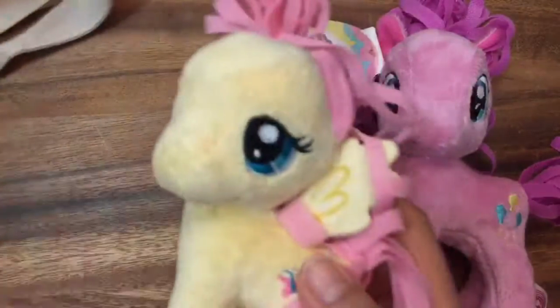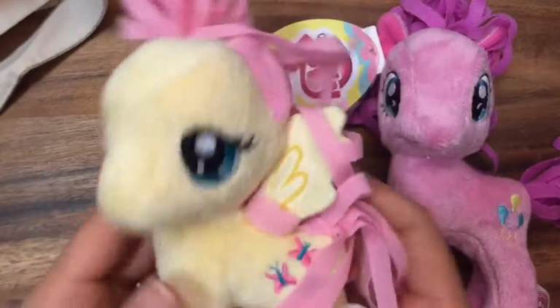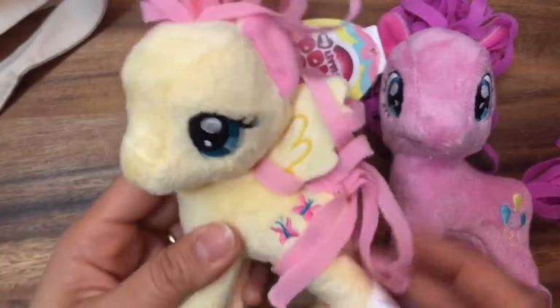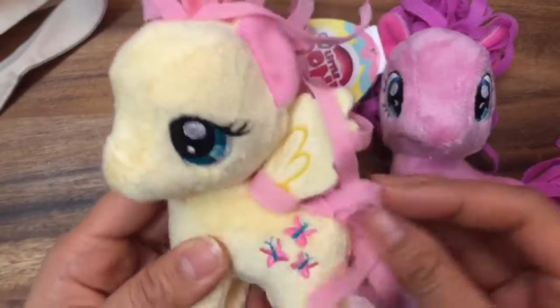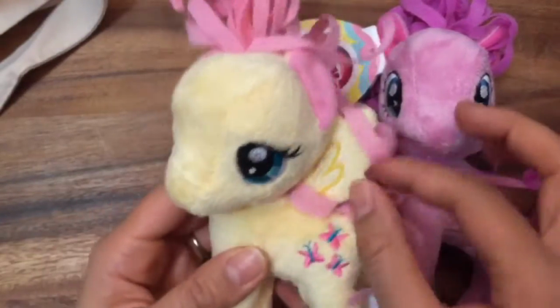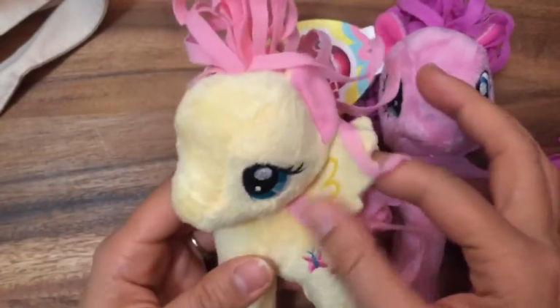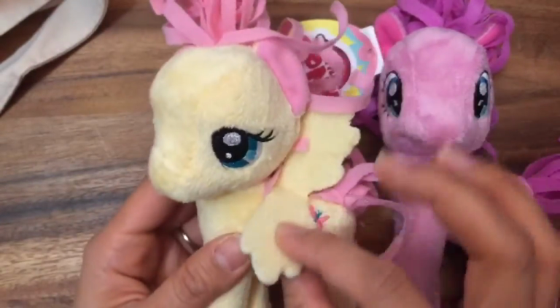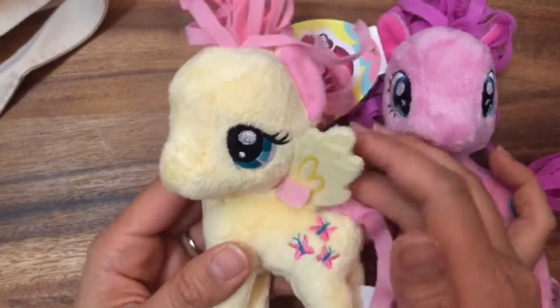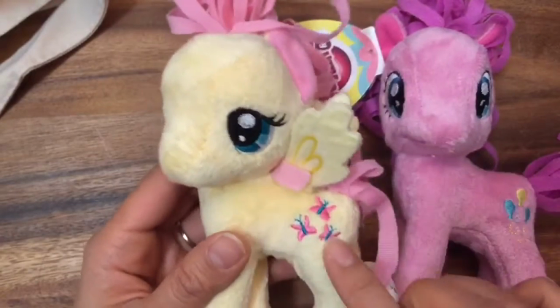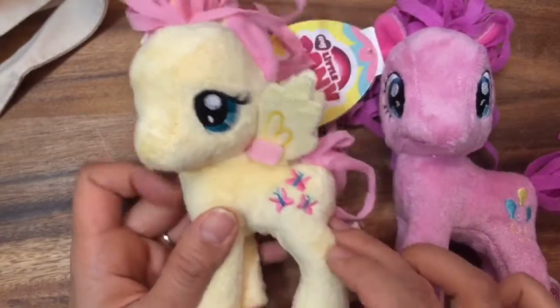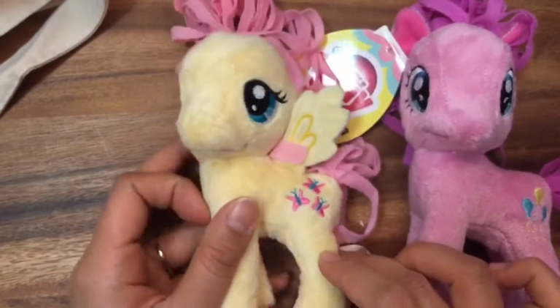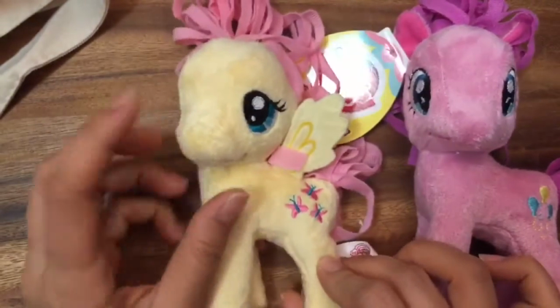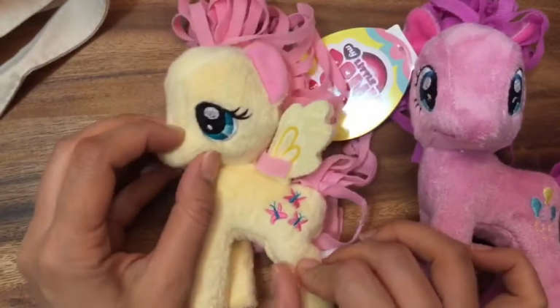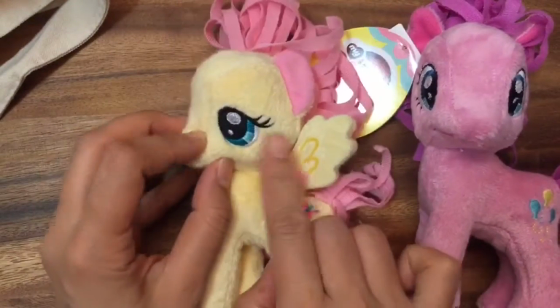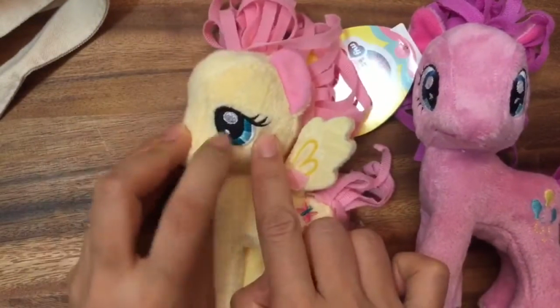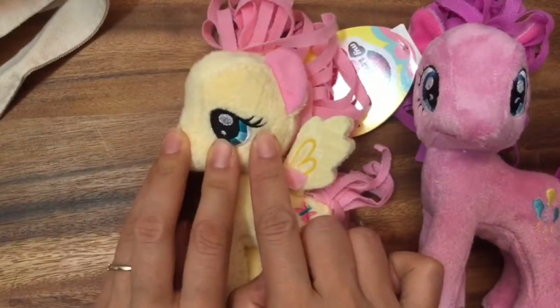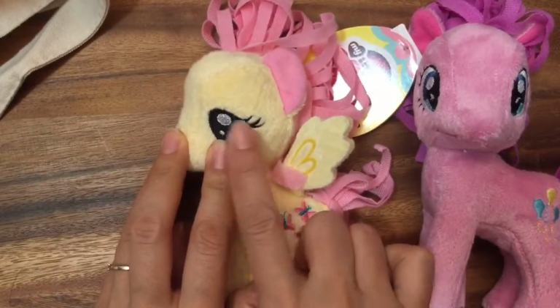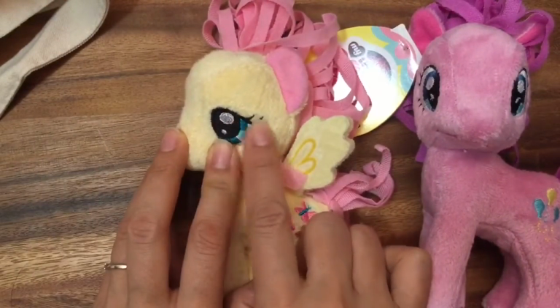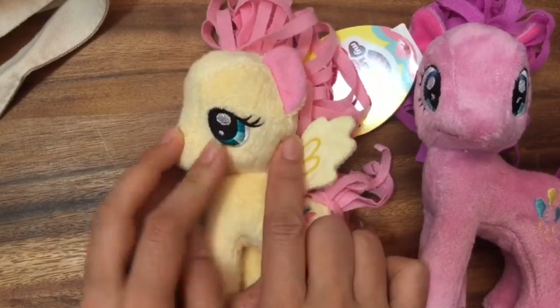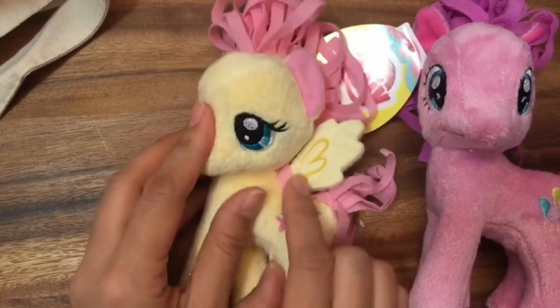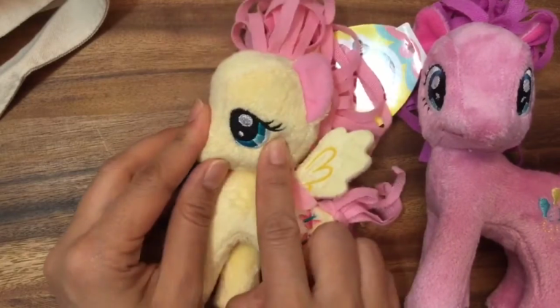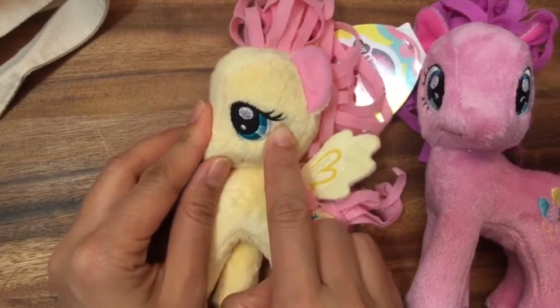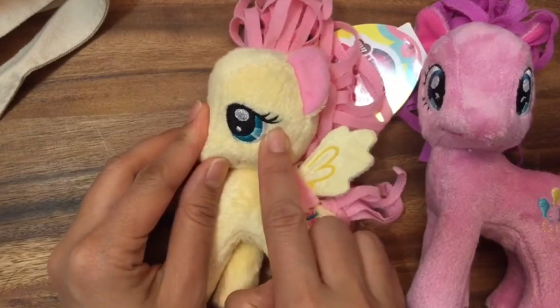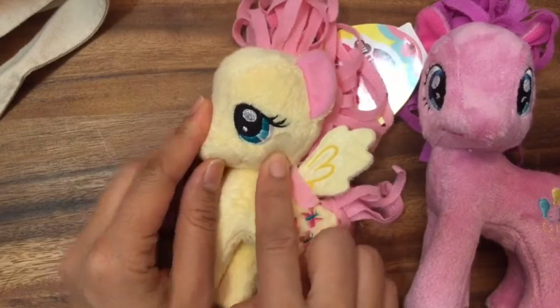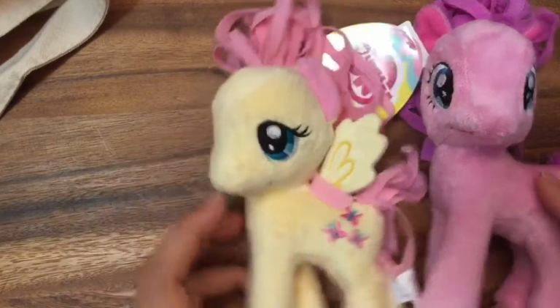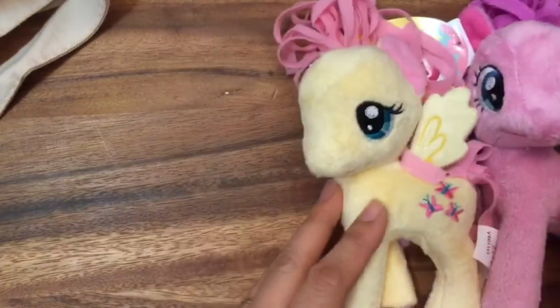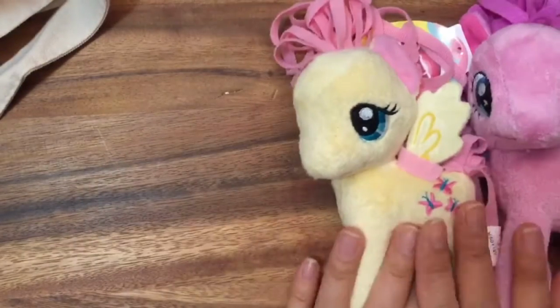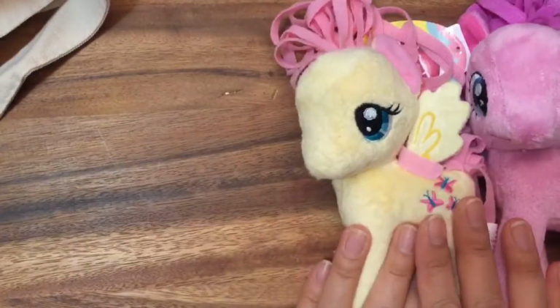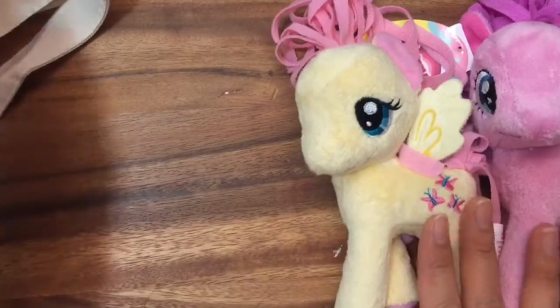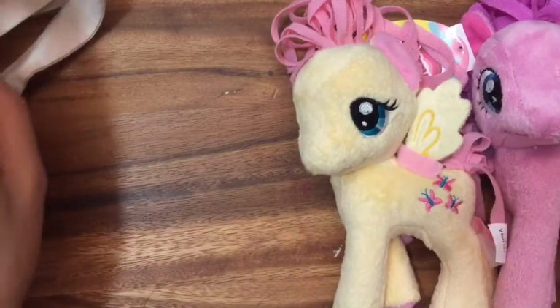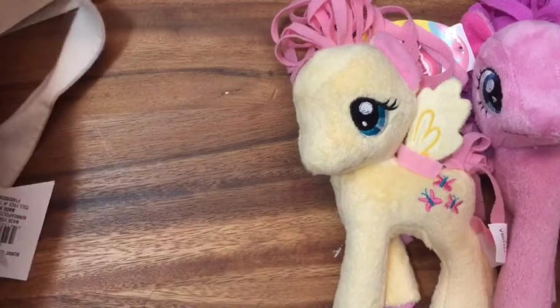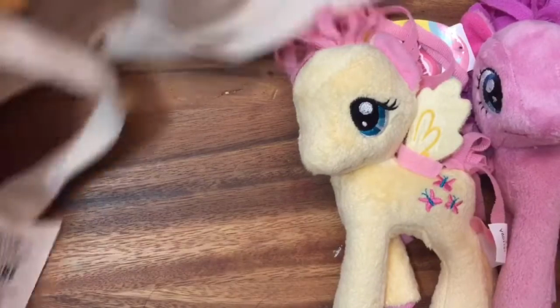We have Fluttershy, and look at Fluttershy with her wings. She has little butterflies, and I always love Fluttershy's eyelashes. That's Fluttershy's trademark eye. So I know that's Pinkie Pie and Fluttershy. Who else do I have in my bag?